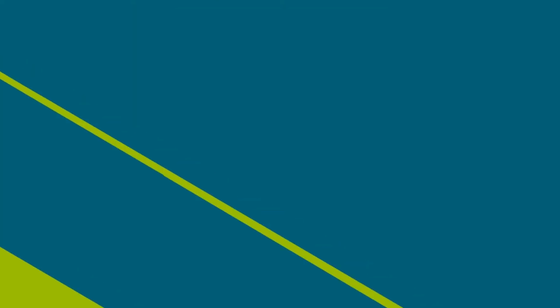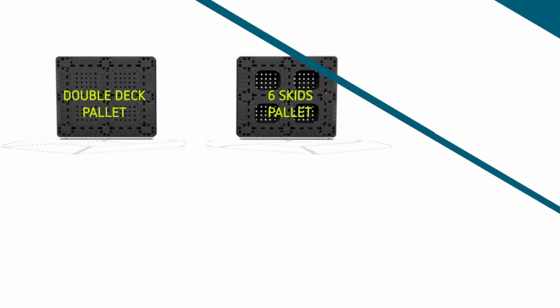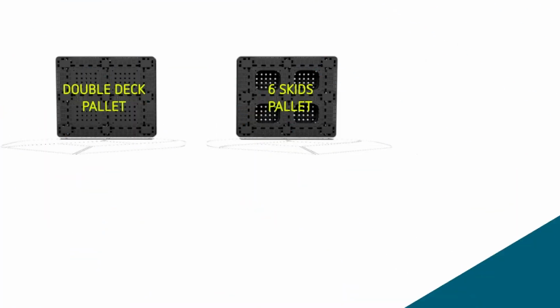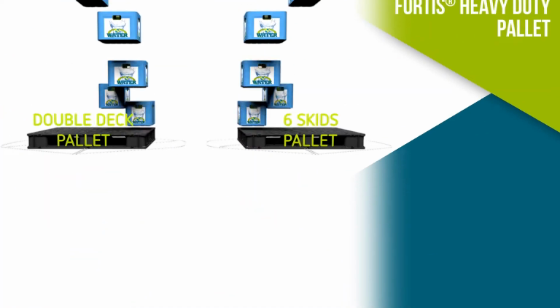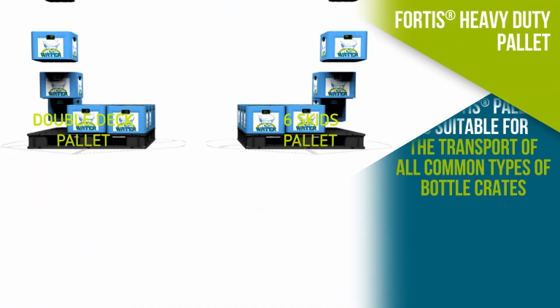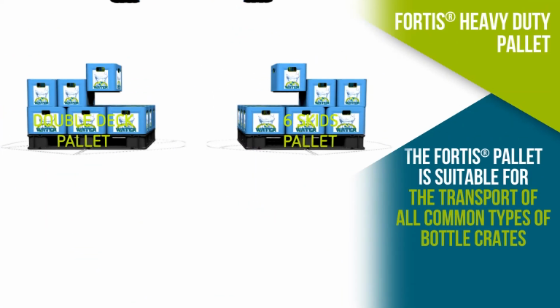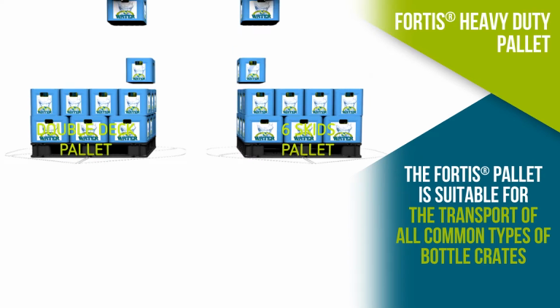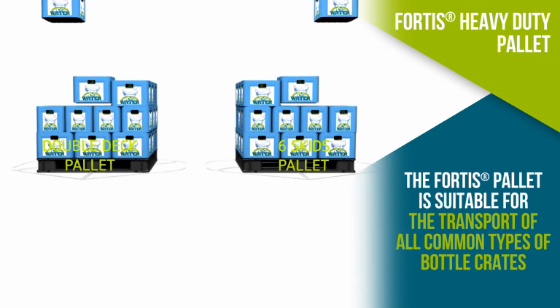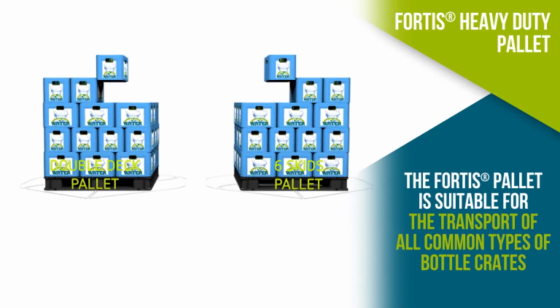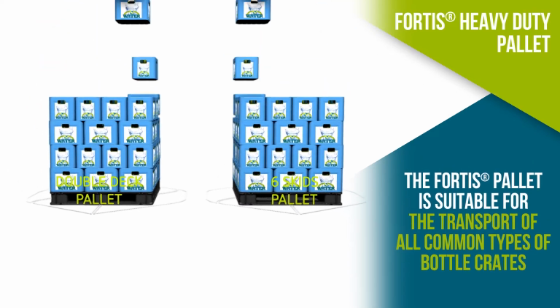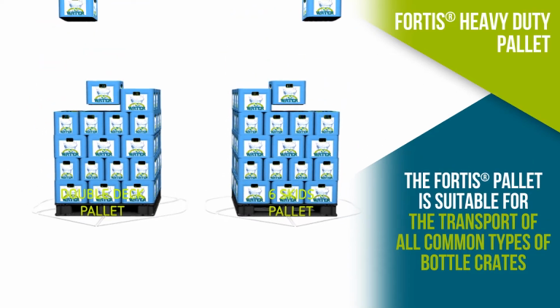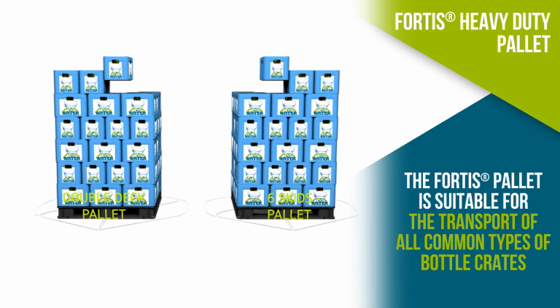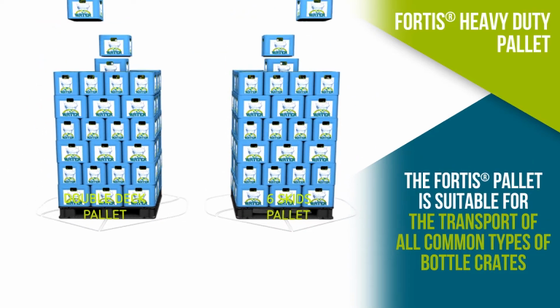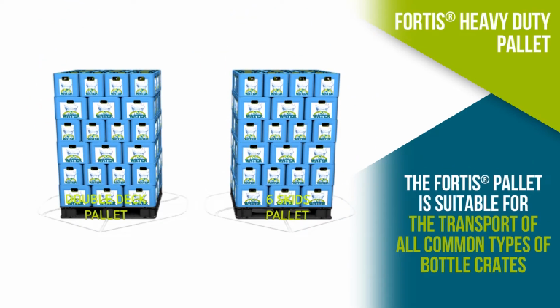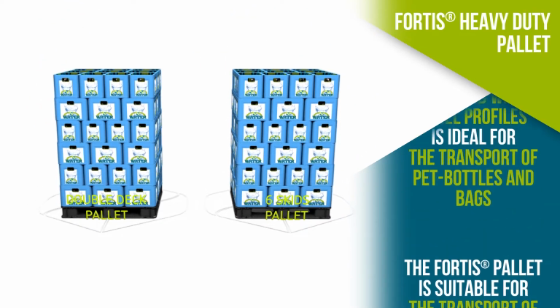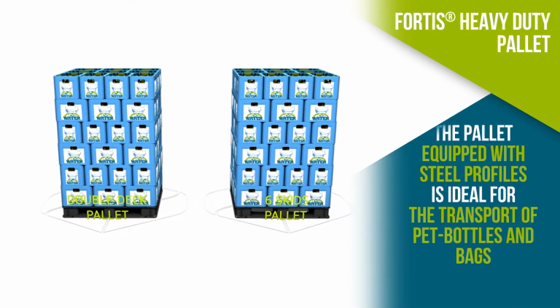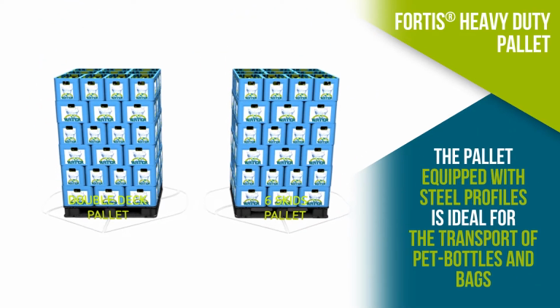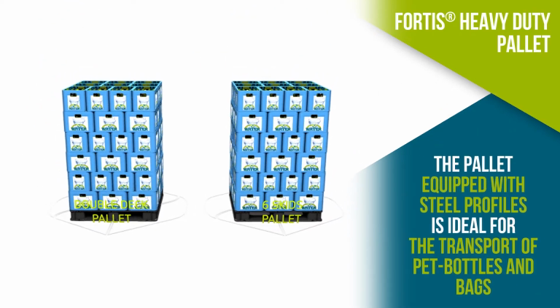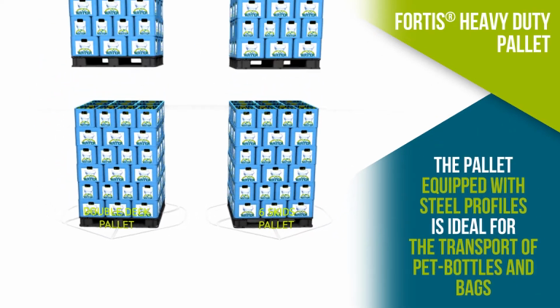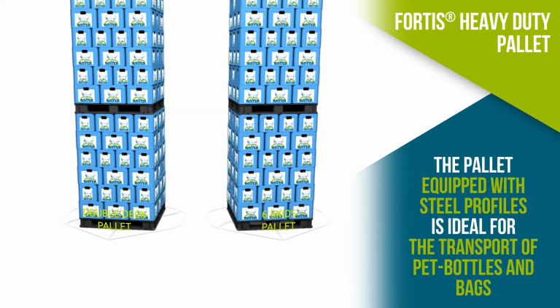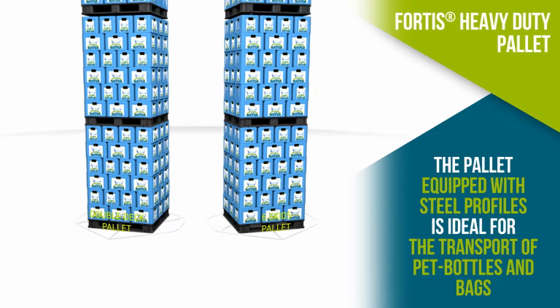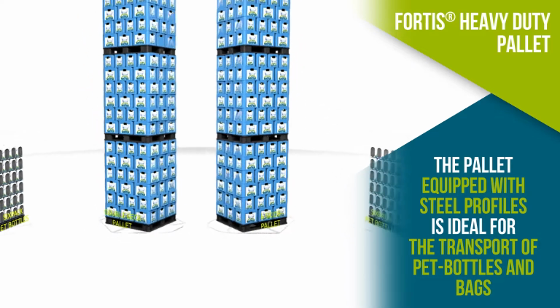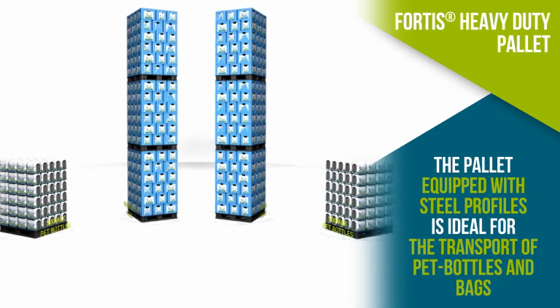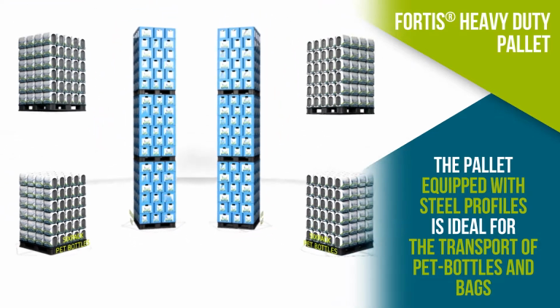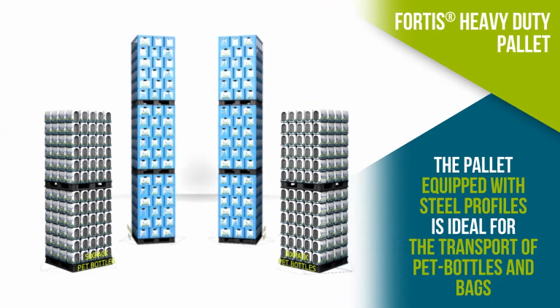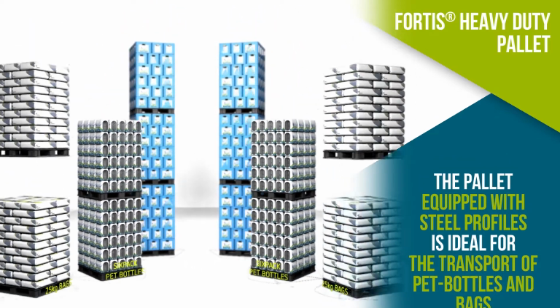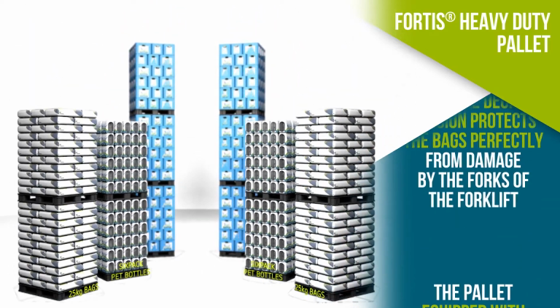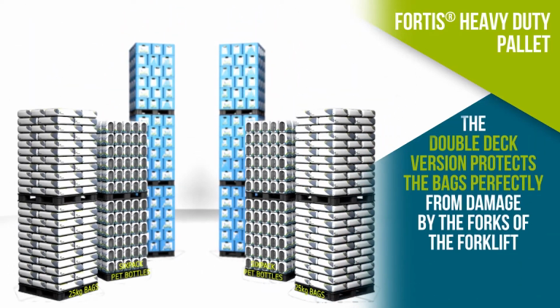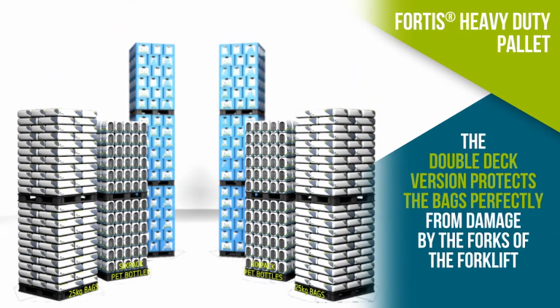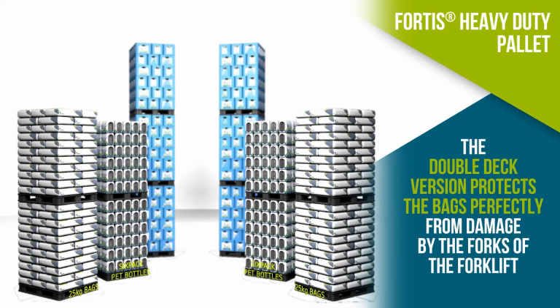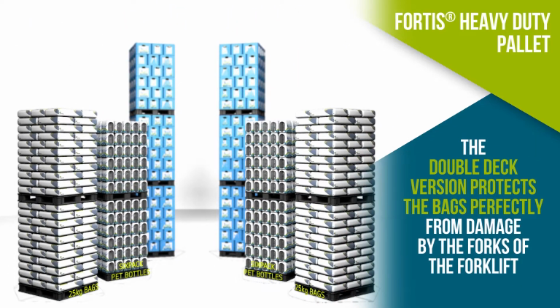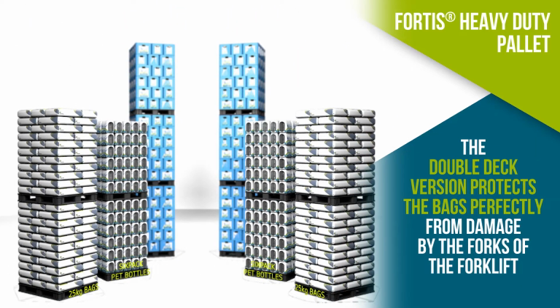The reversible double deck version perfectly protects bags from damage by the forks of your forklift, and can be used to distribute load evenly across pressure-sensitive PET bottles and cans.